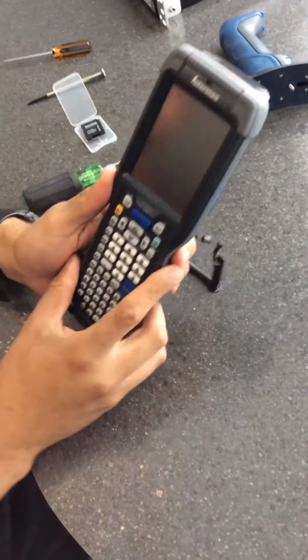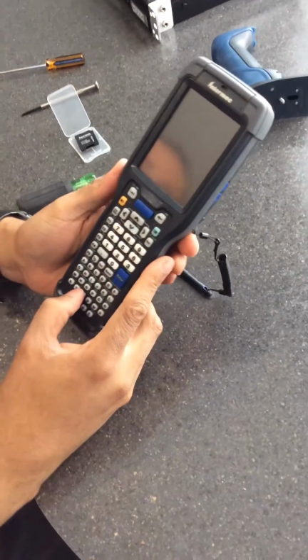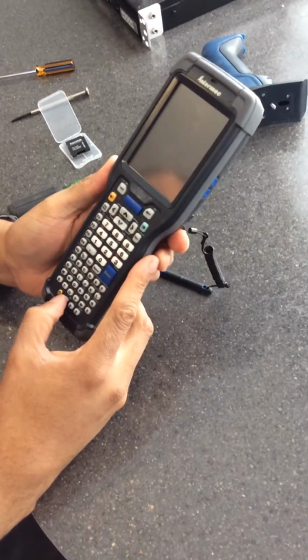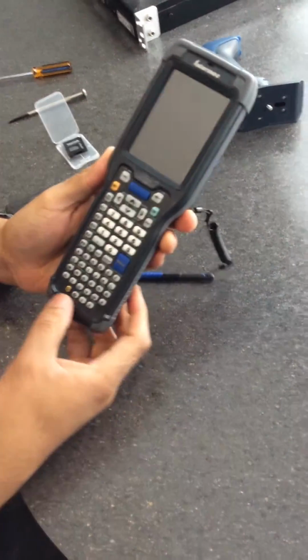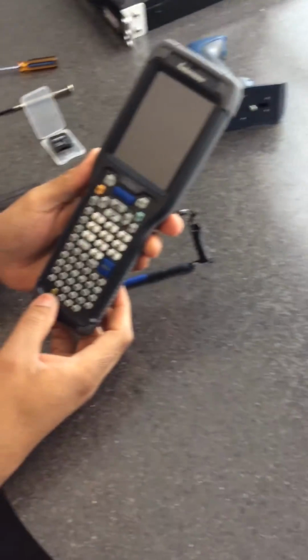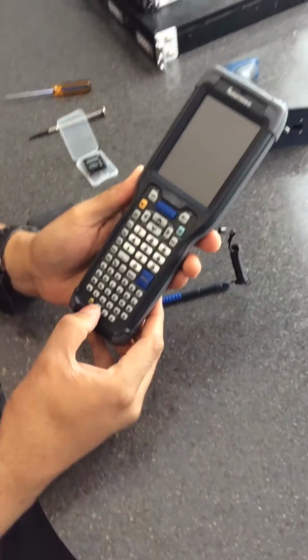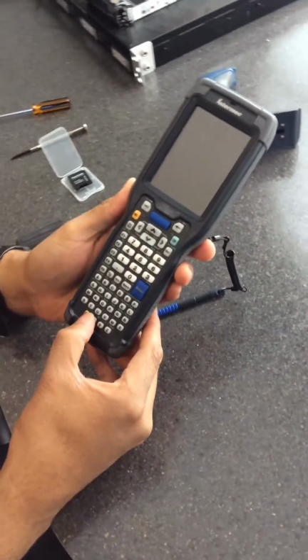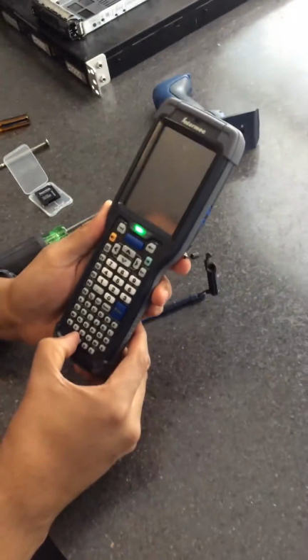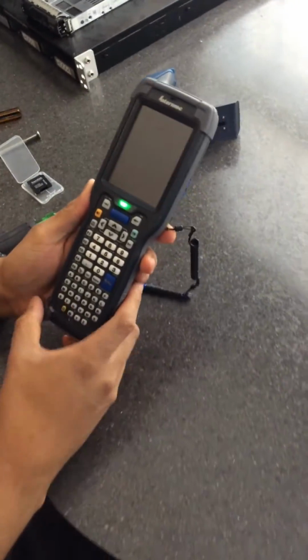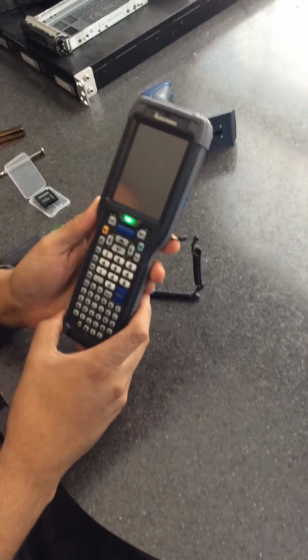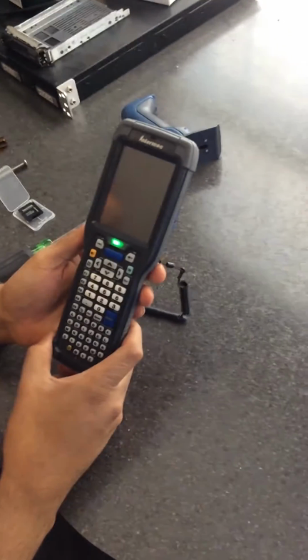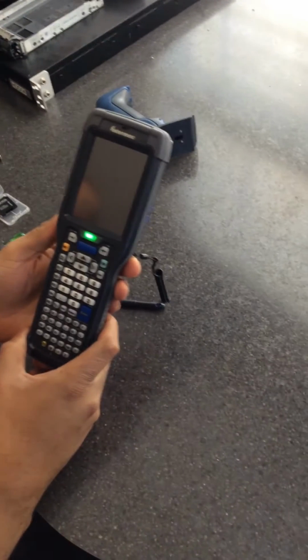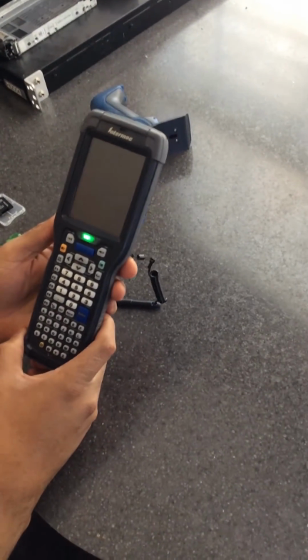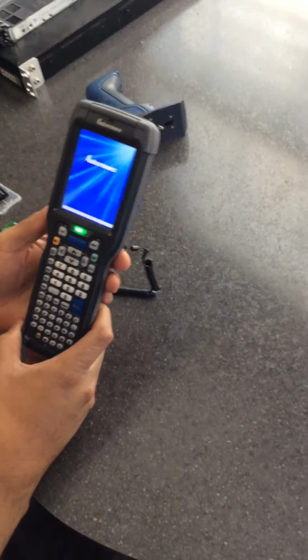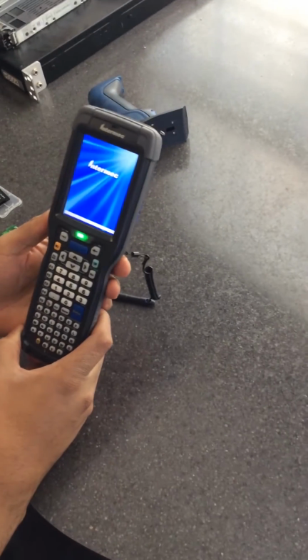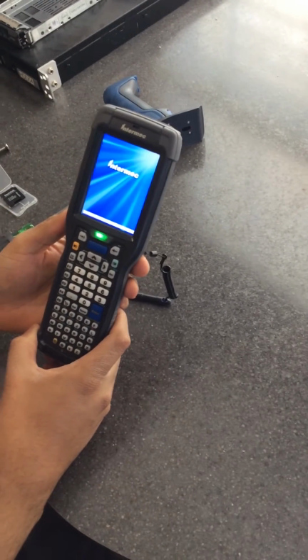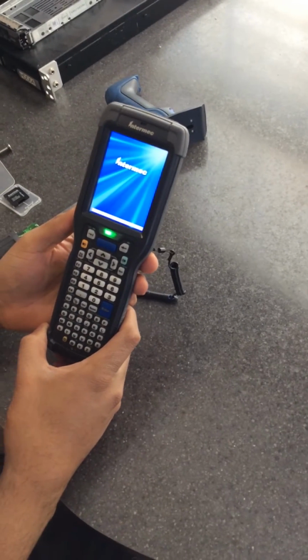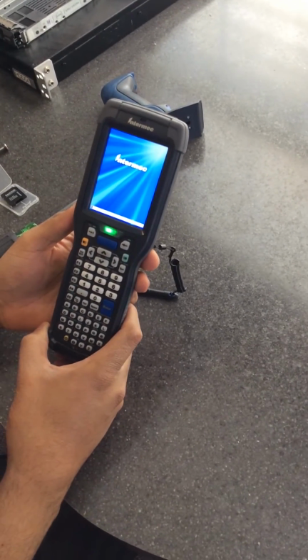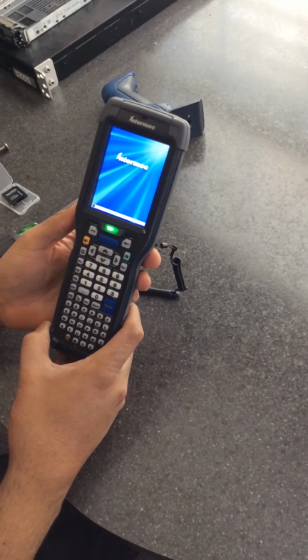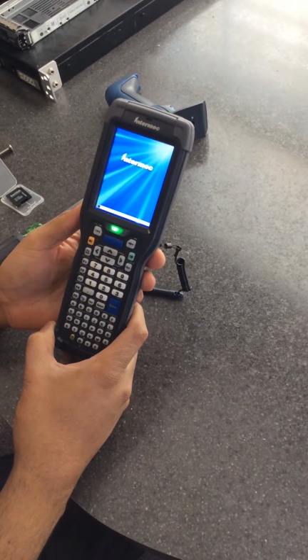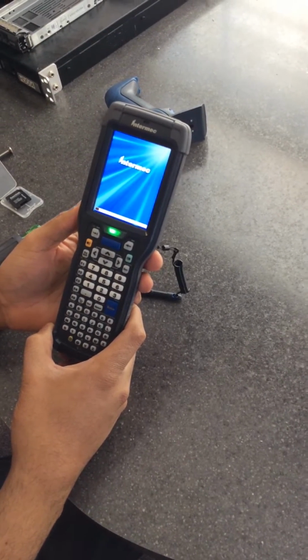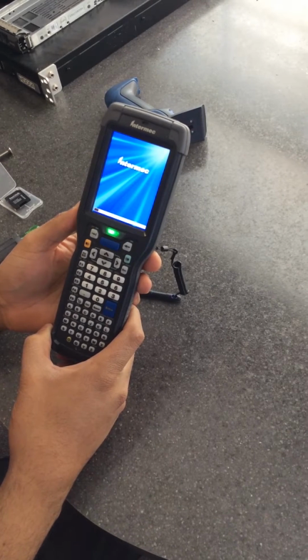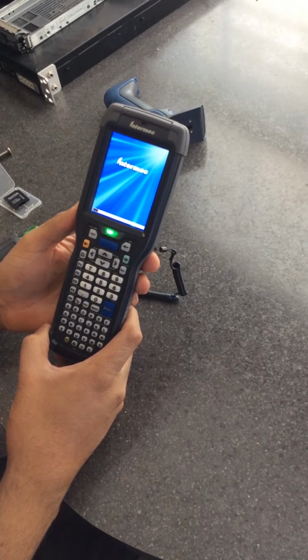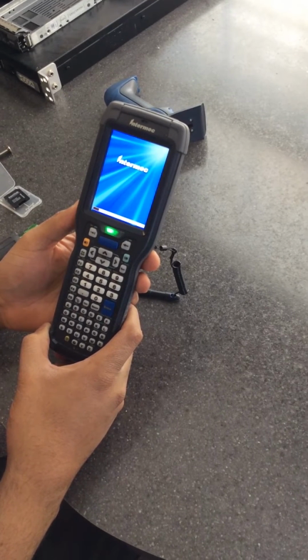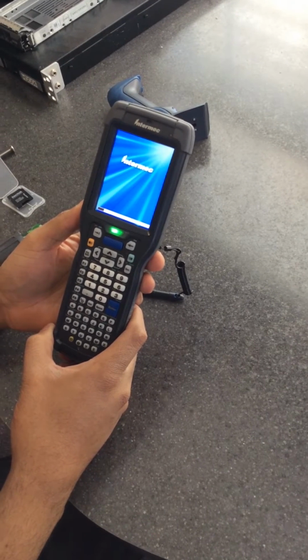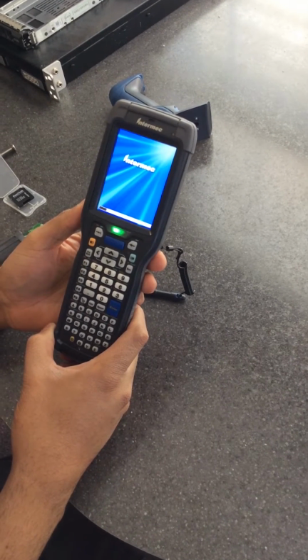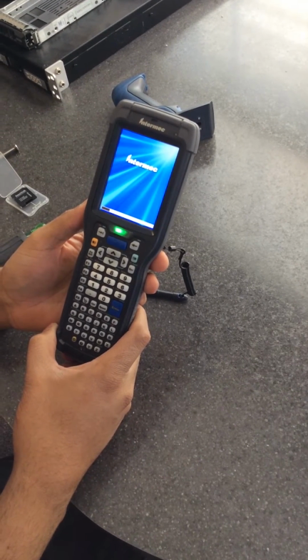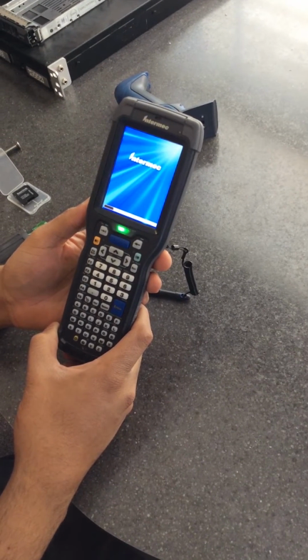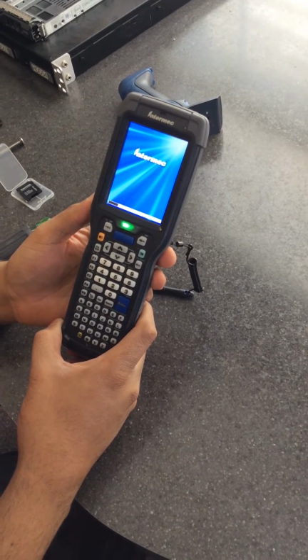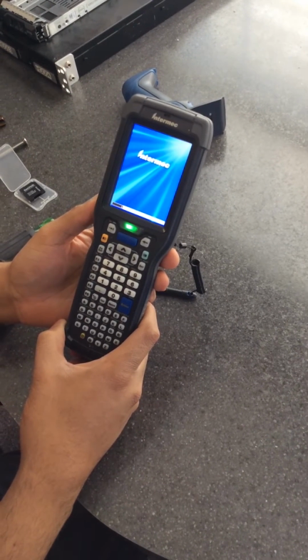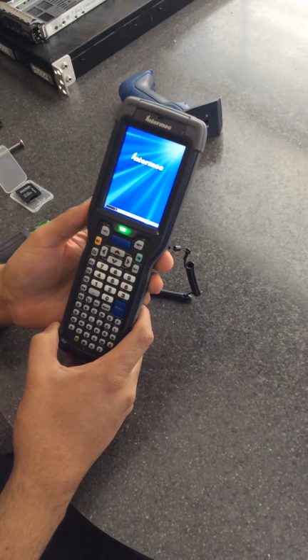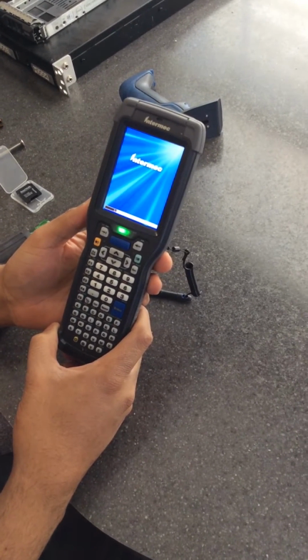Then you turn the unit on by hitting the power button. It'll automatically start the firmware update process. You don't have to do anything at this point — just let it go. It's going to reboot about three times.